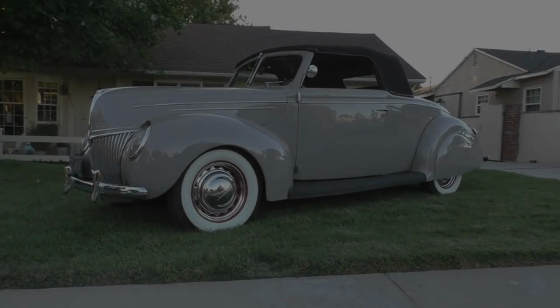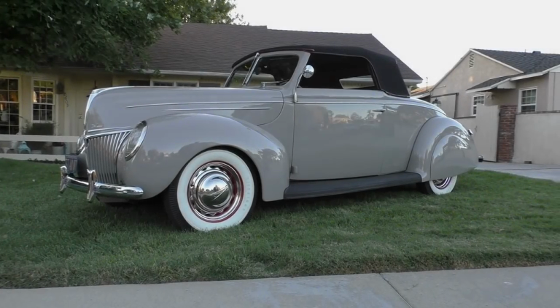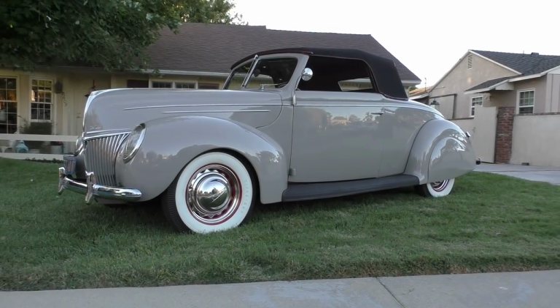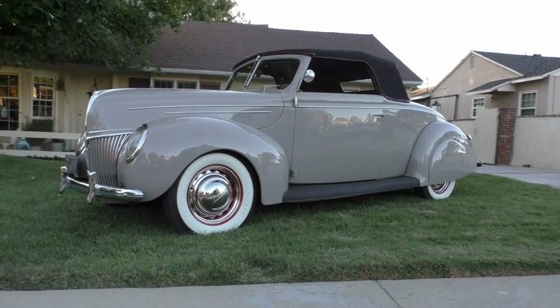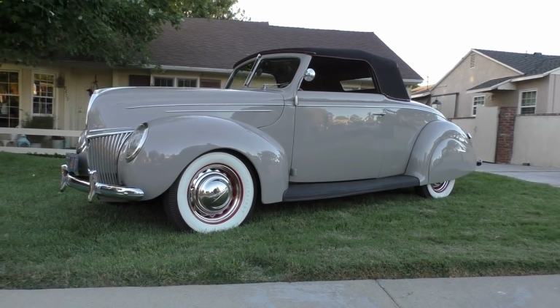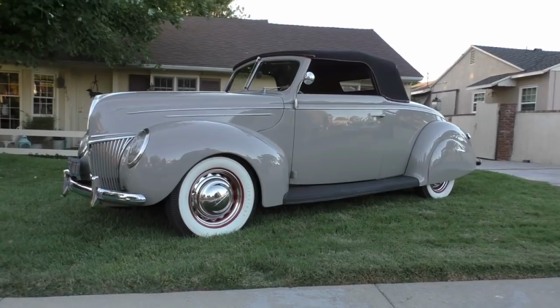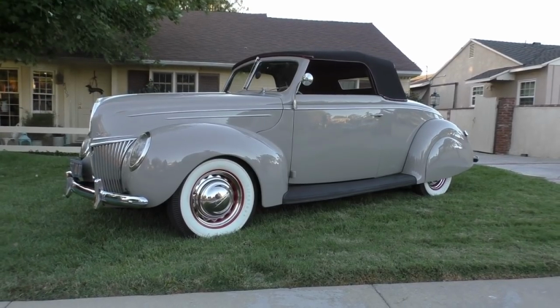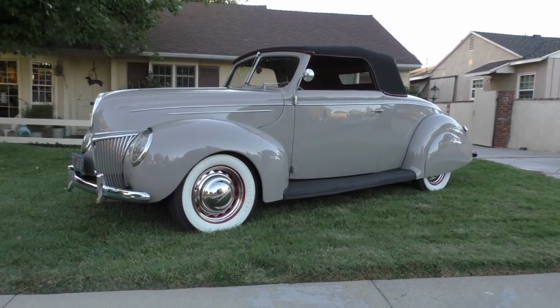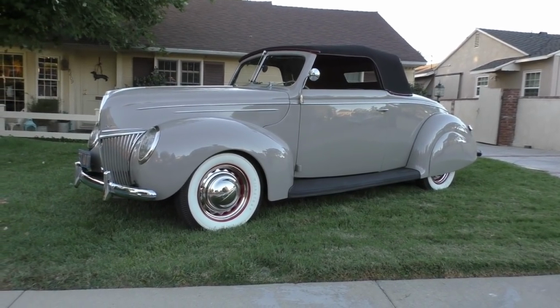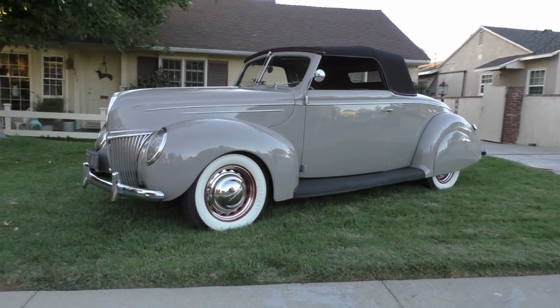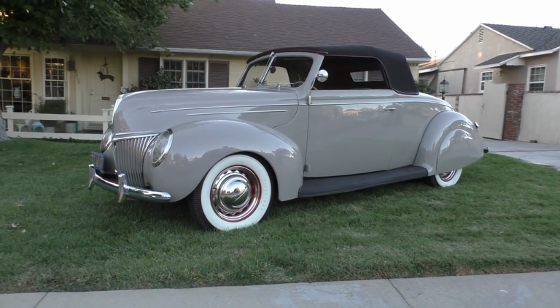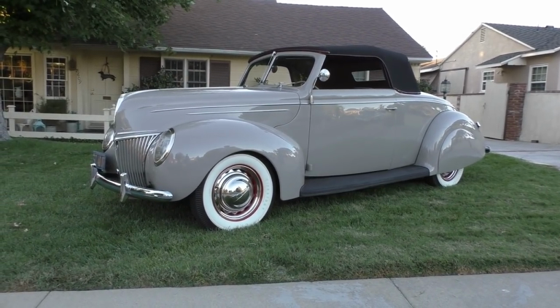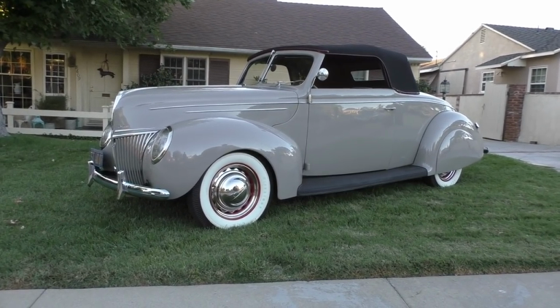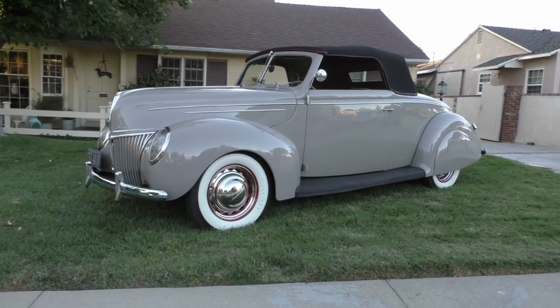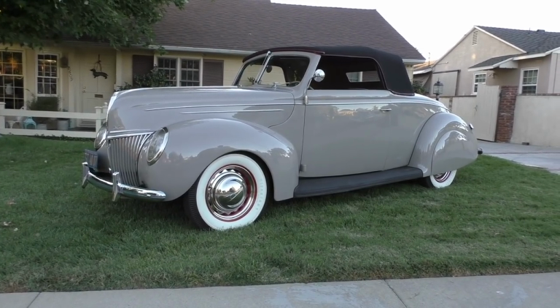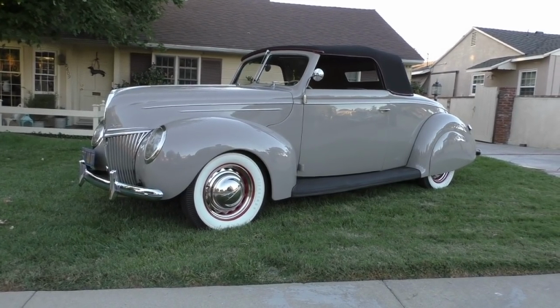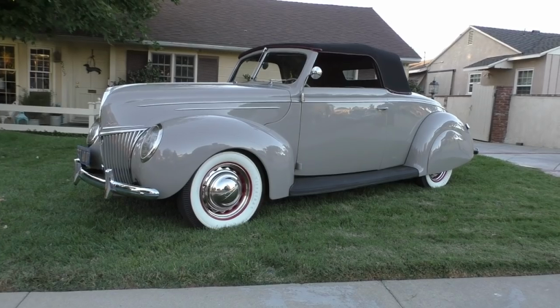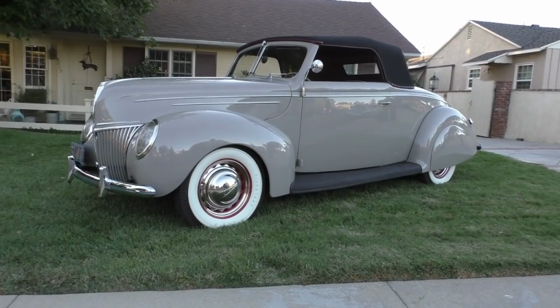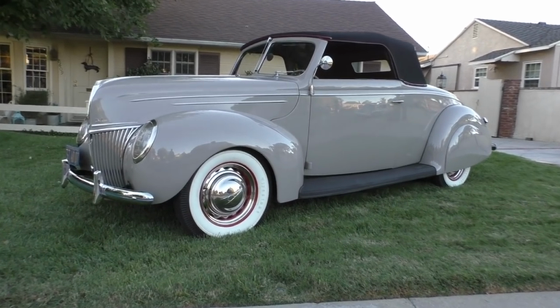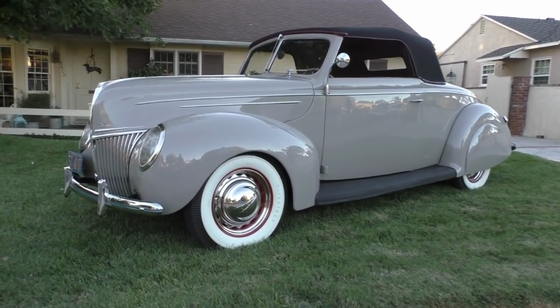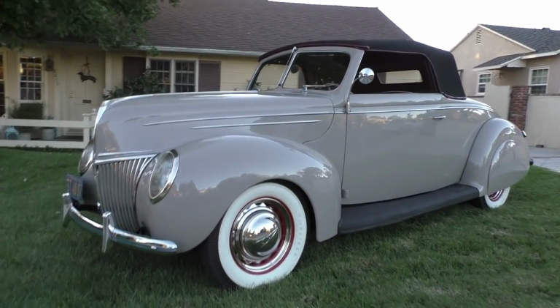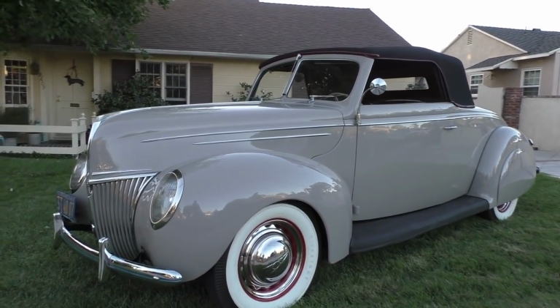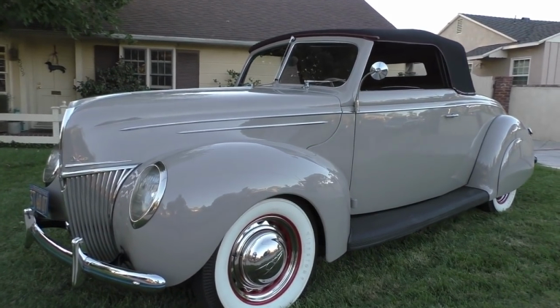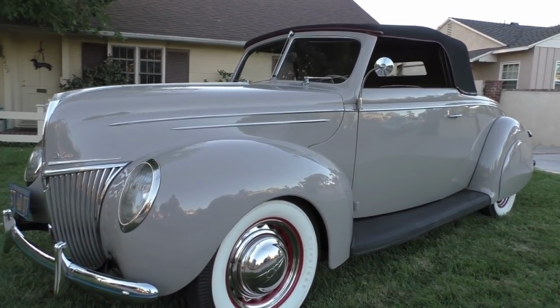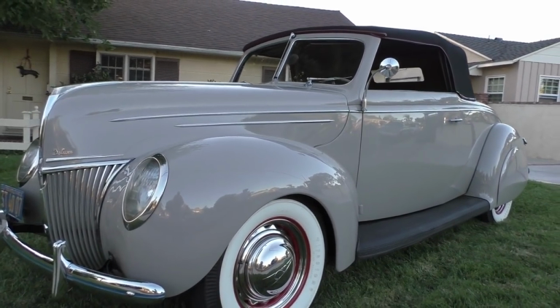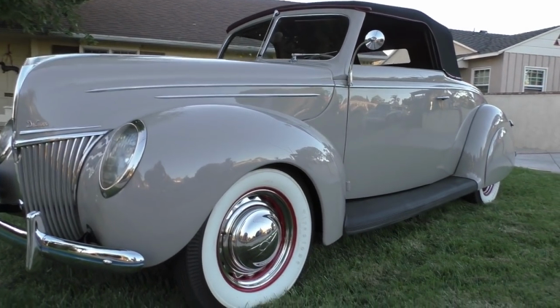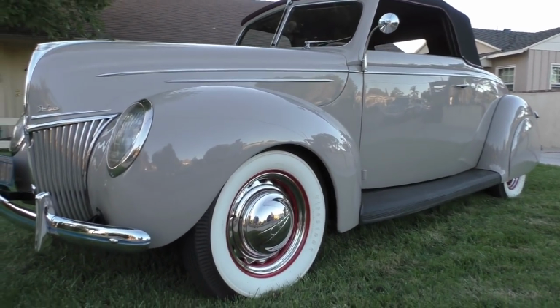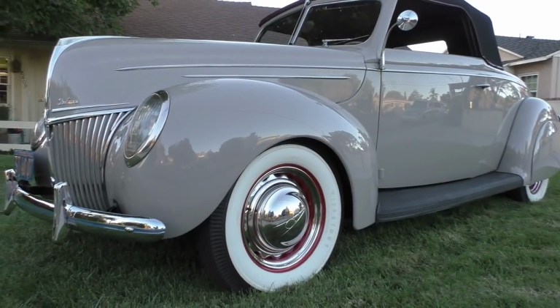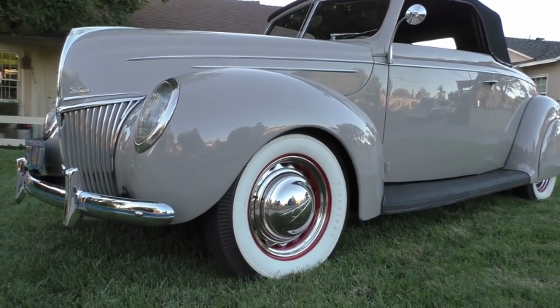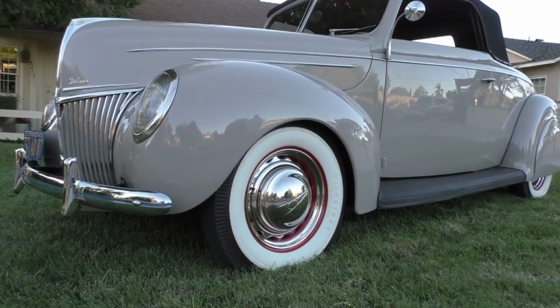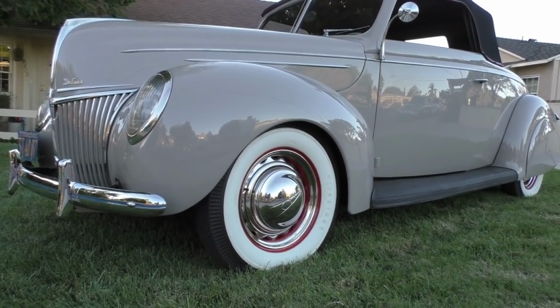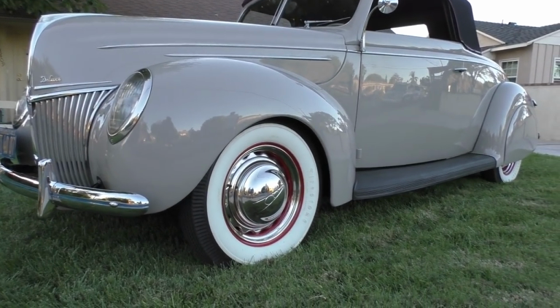Here we are in a beautiful late afternoon in Whittier, California, looking at a very sweet 1939 Ford Deluxe convertible. Very beautiful car. It's actually called a Cabriolet. It has a rumble seat in the back — the last year they did it.